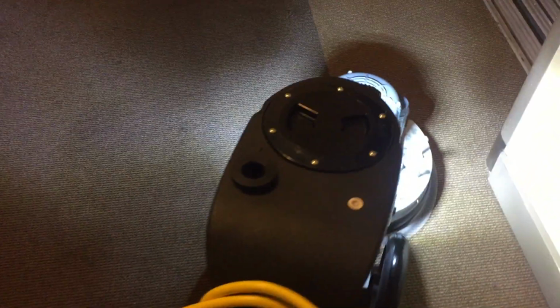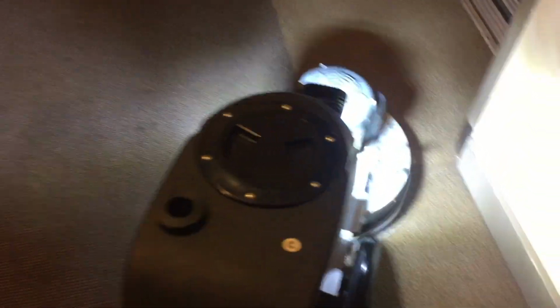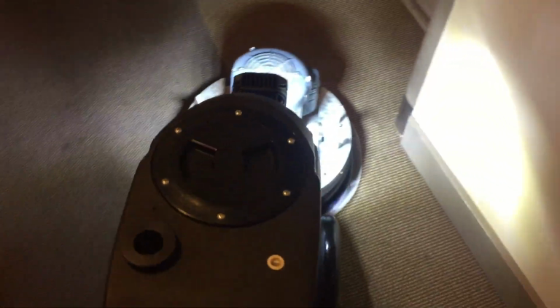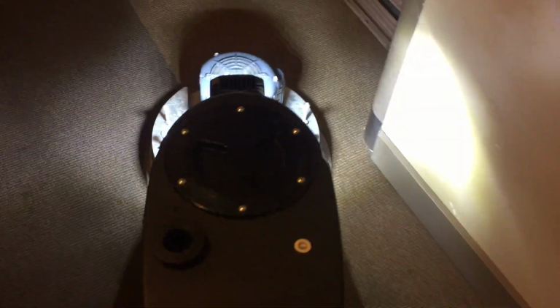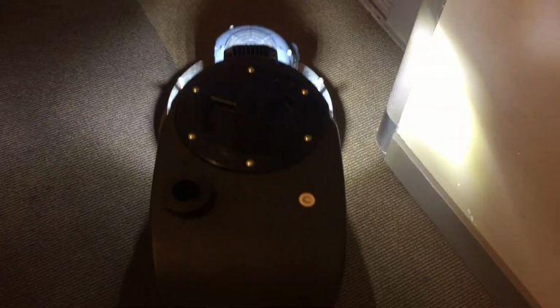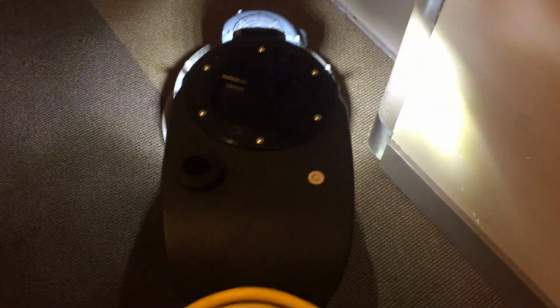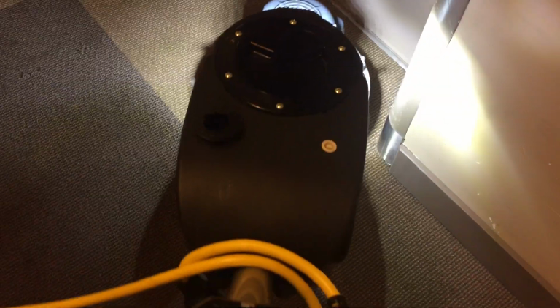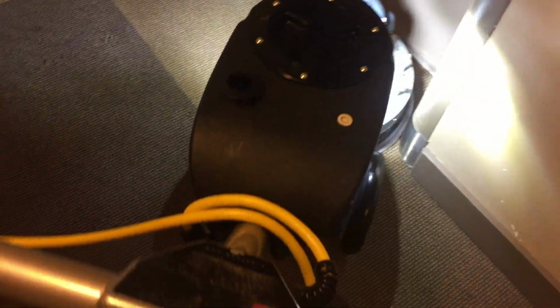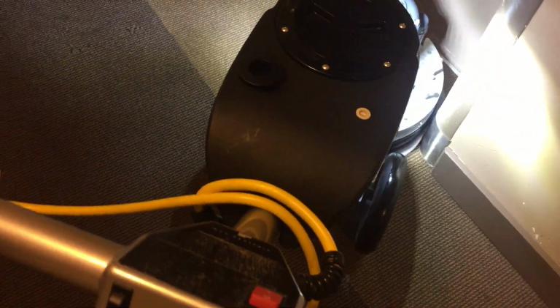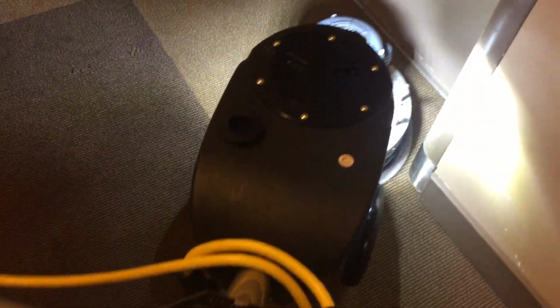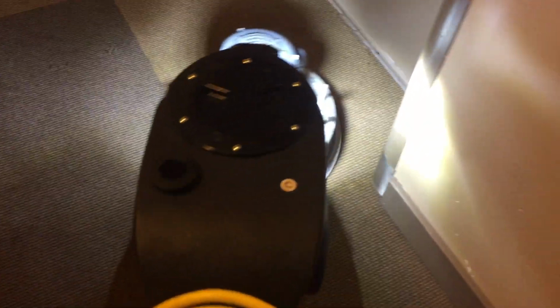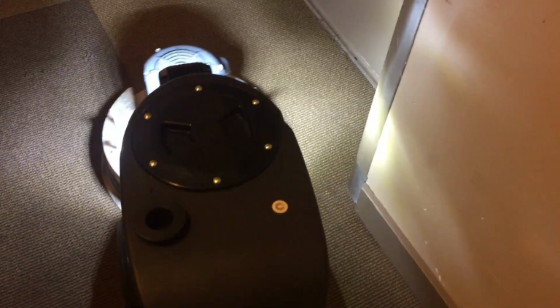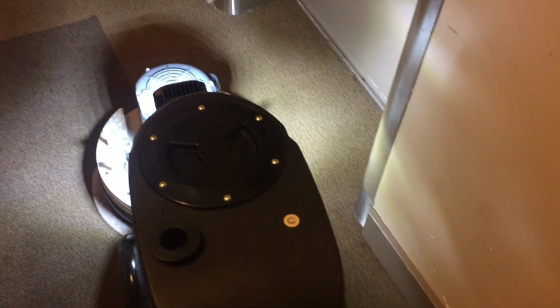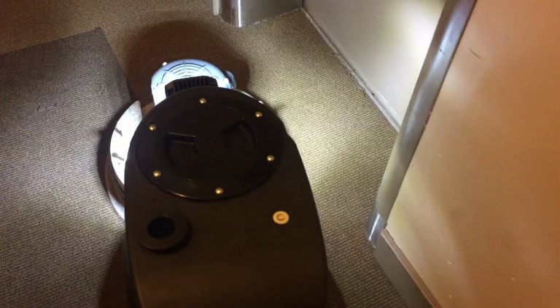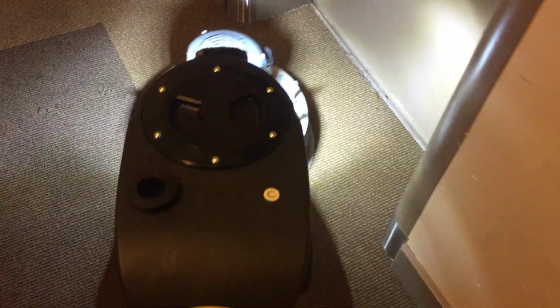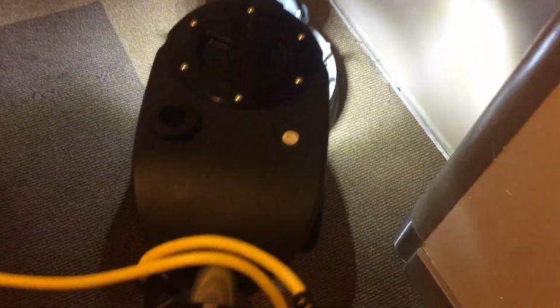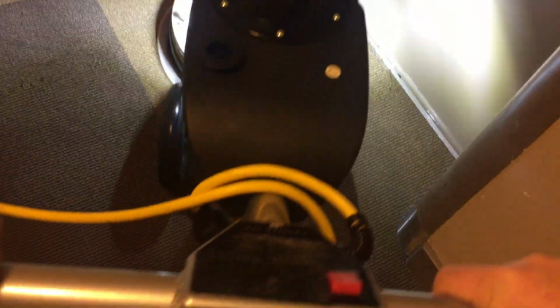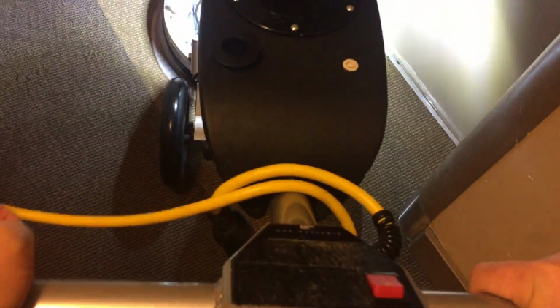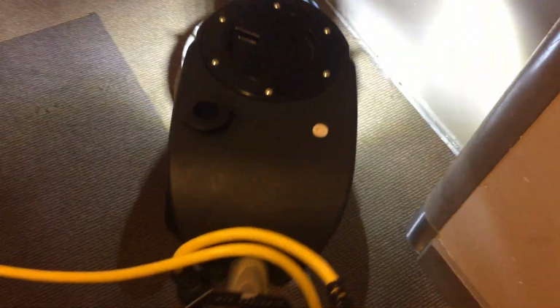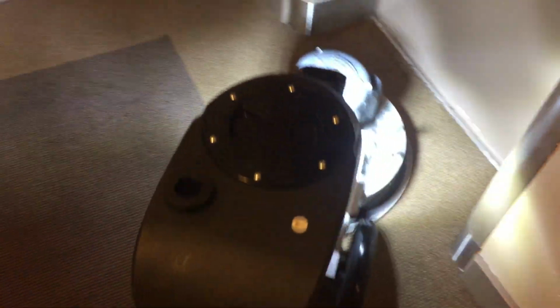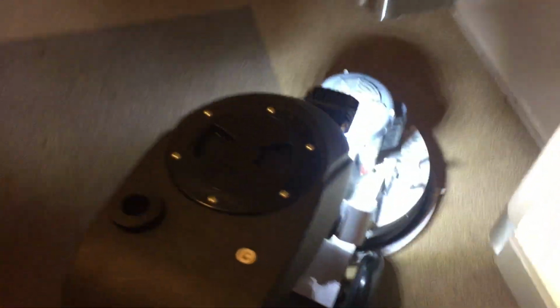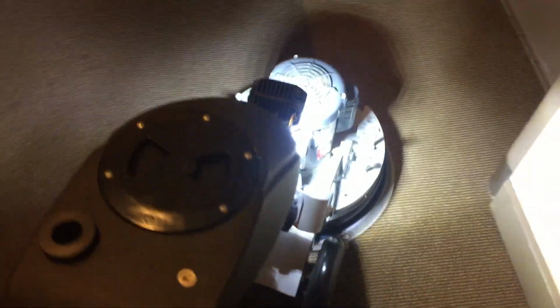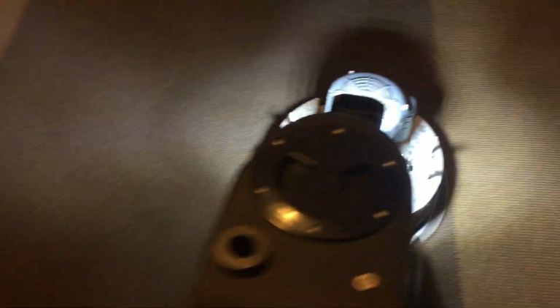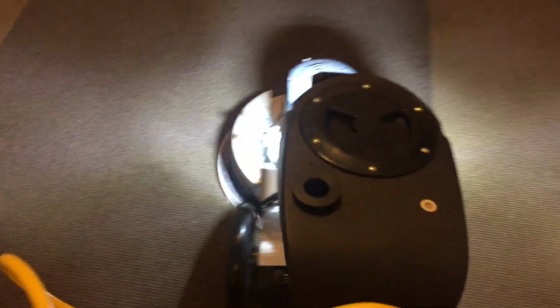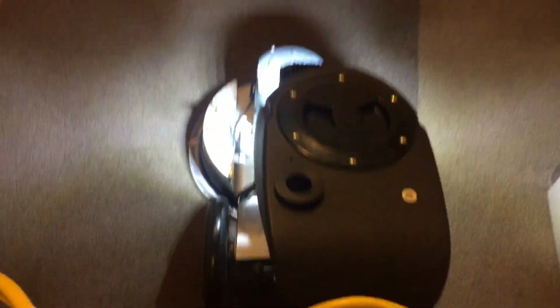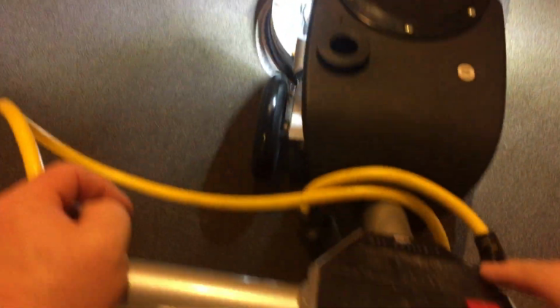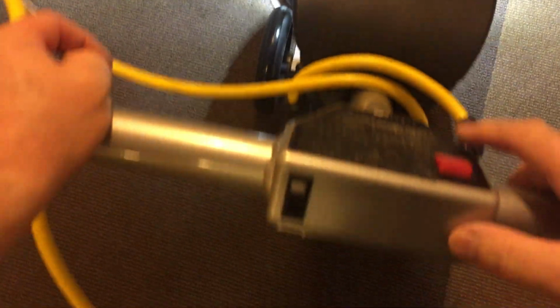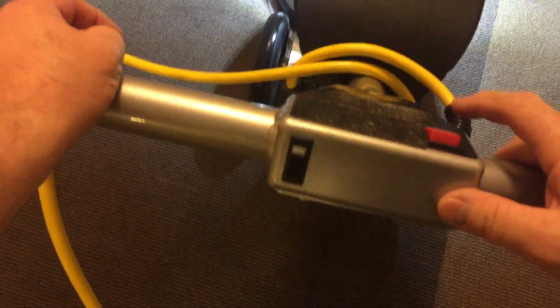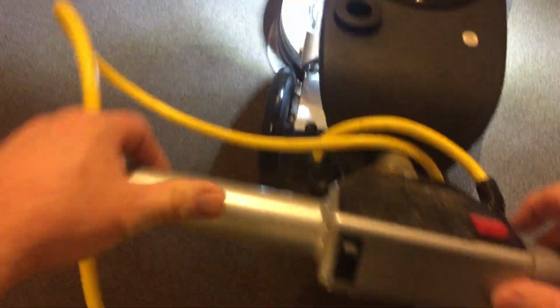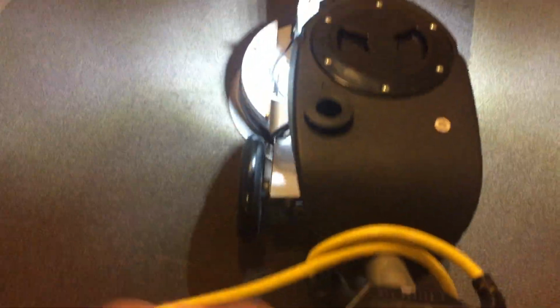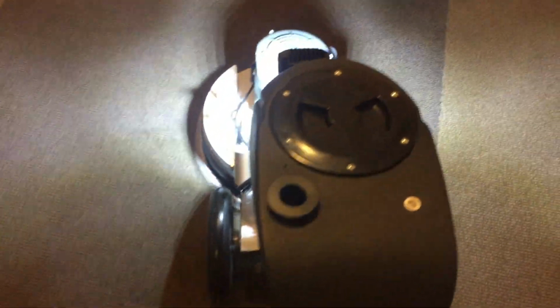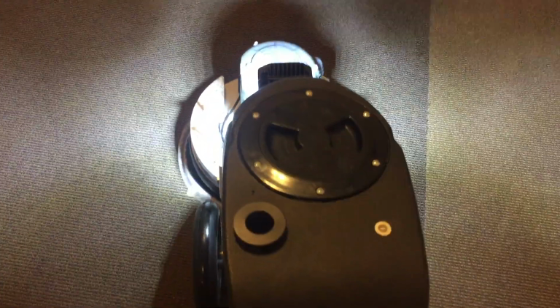This machine also has a very nice light, as you can see, so I can see very well. I can spot stains with the light that are not necessarily visible otherwise.